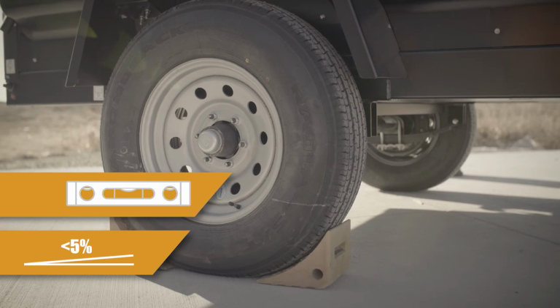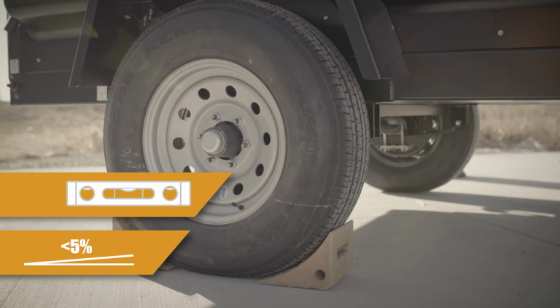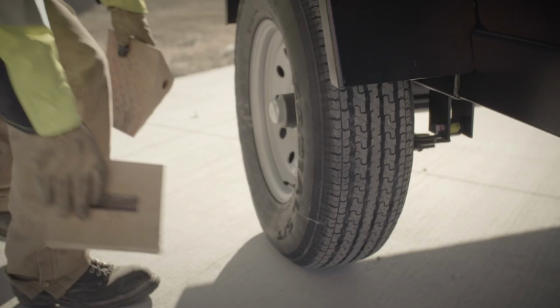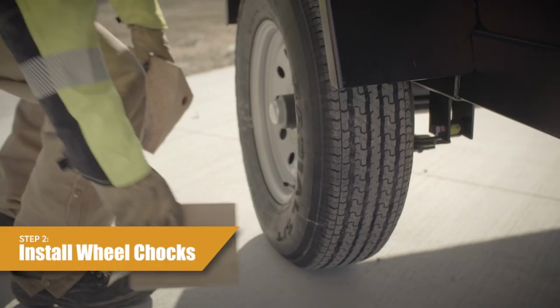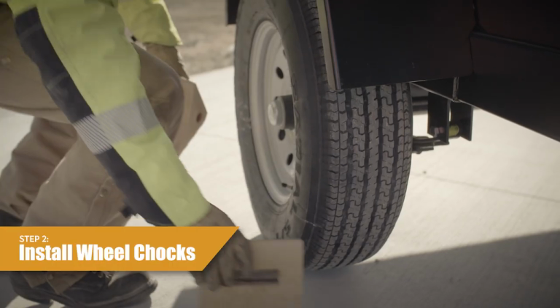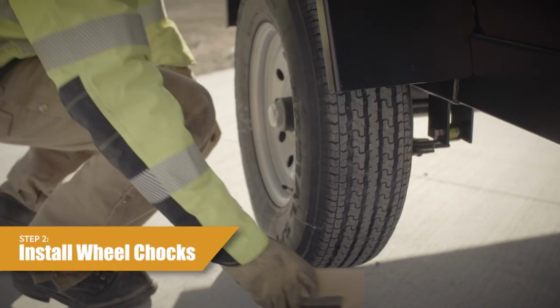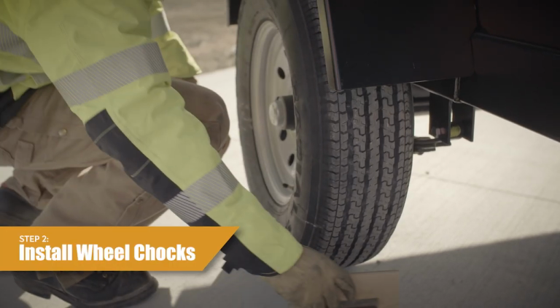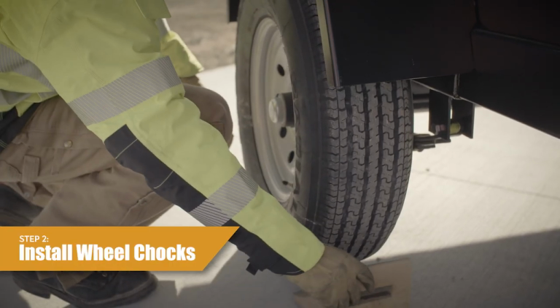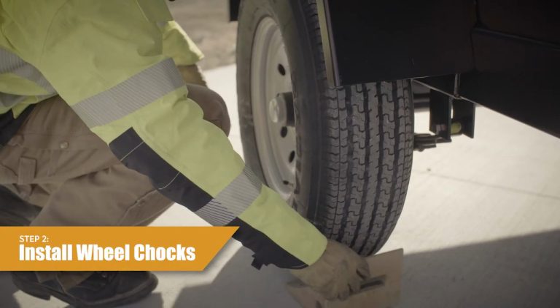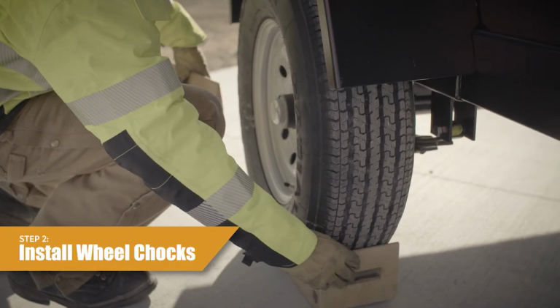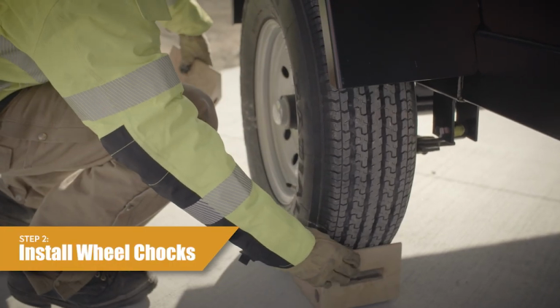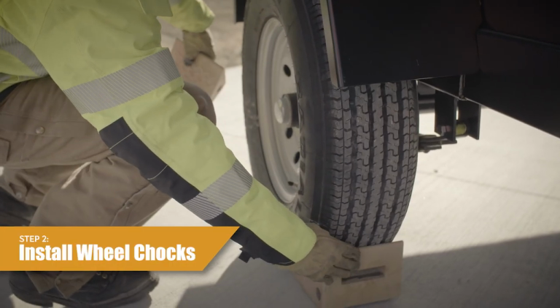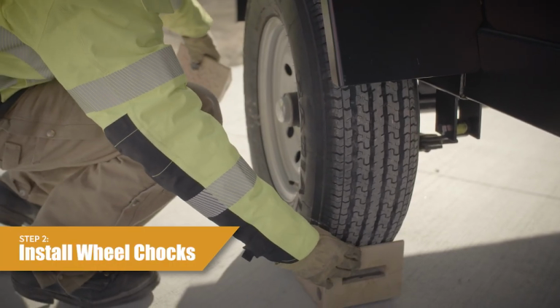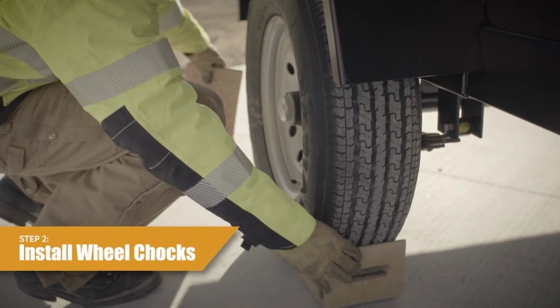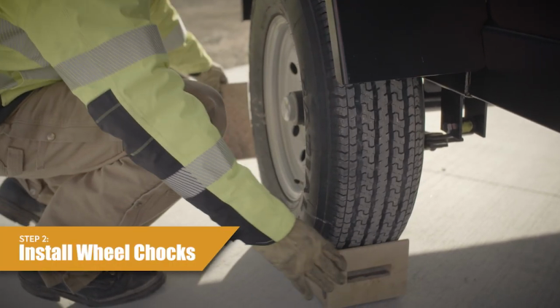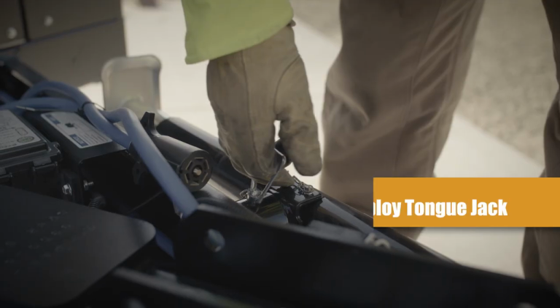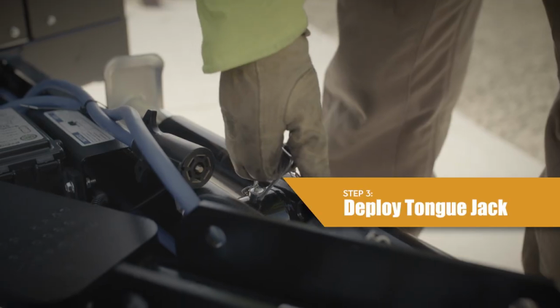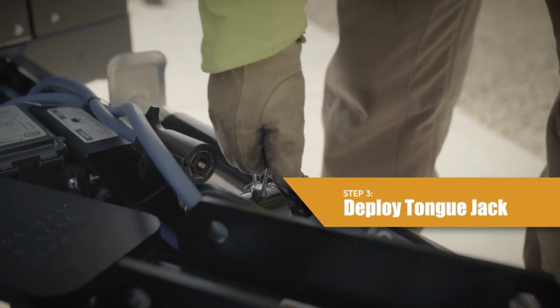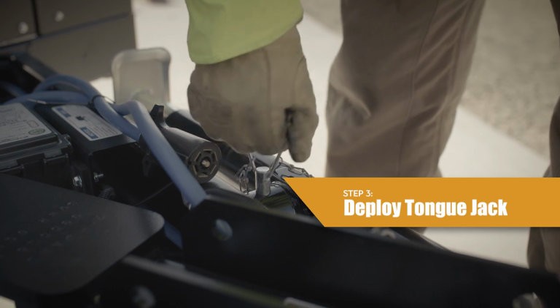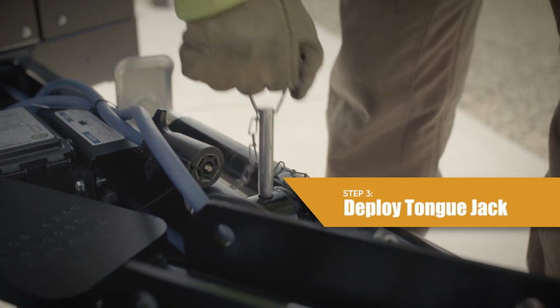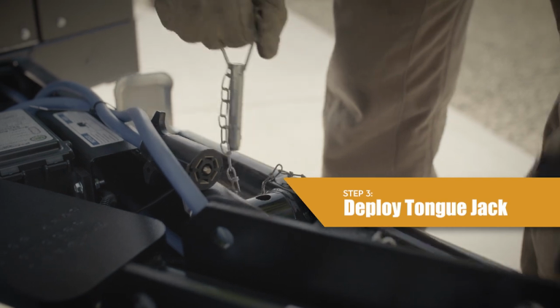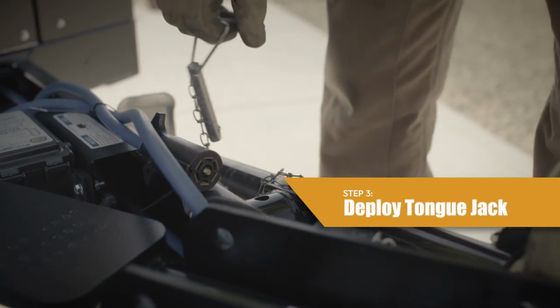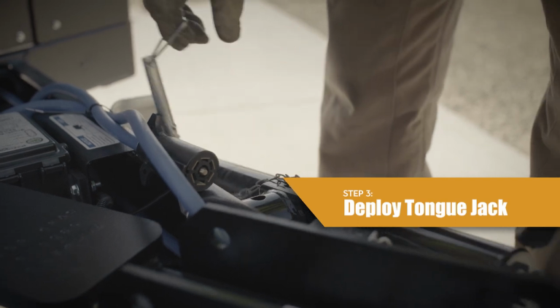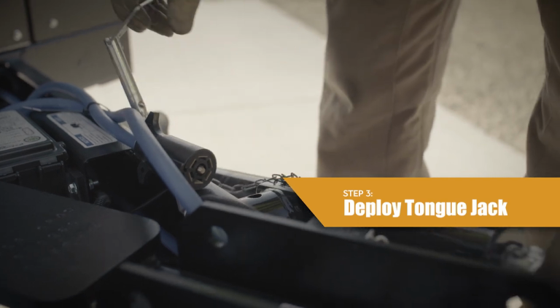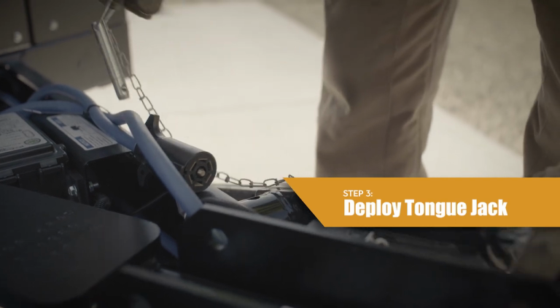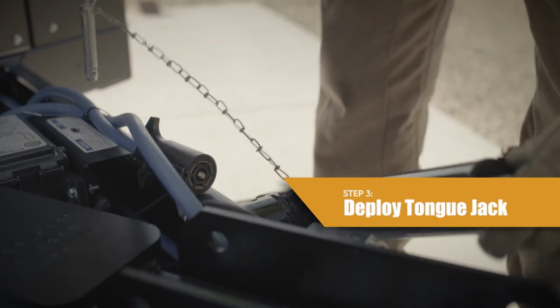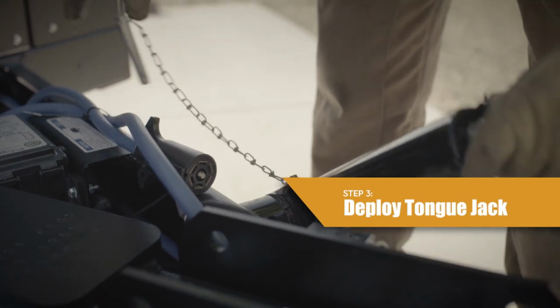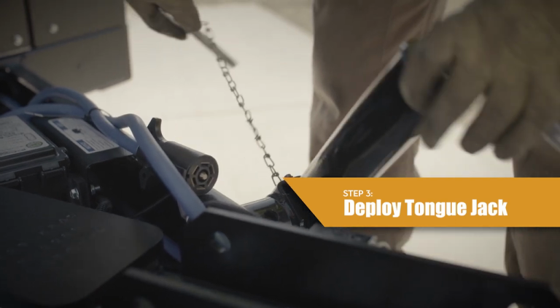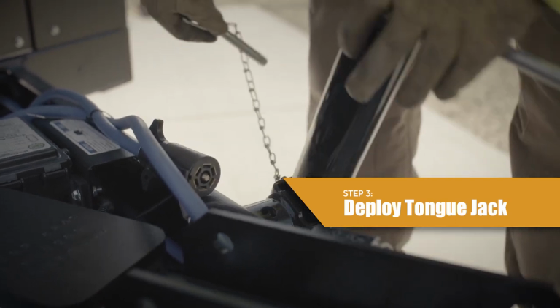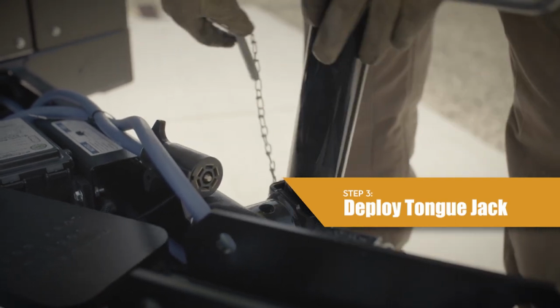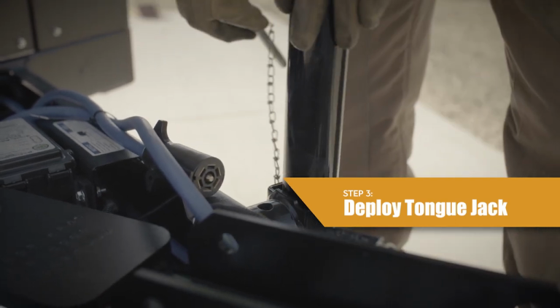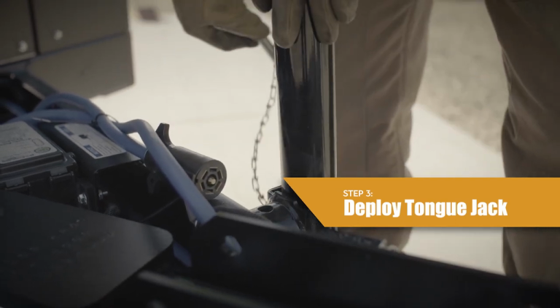Step 2: Put wheel chocks against the front and rear of each wheel. Step 3: Deploy the tongue jack. Make sure that the heater trailer is level front to back.